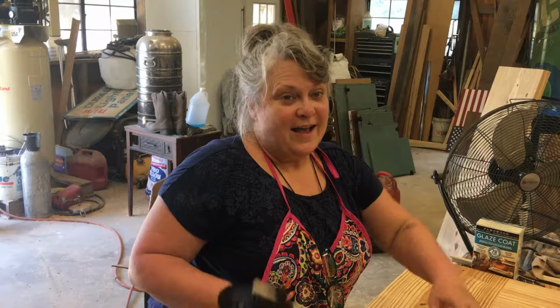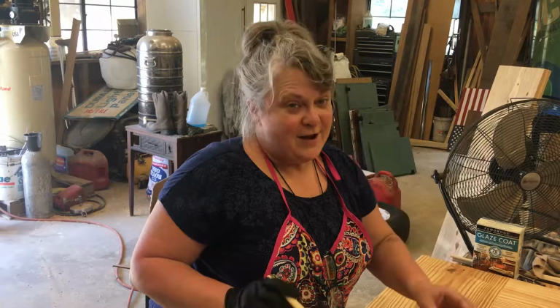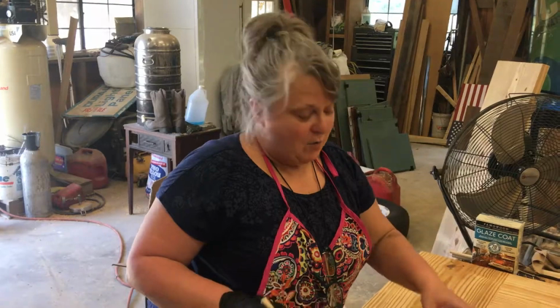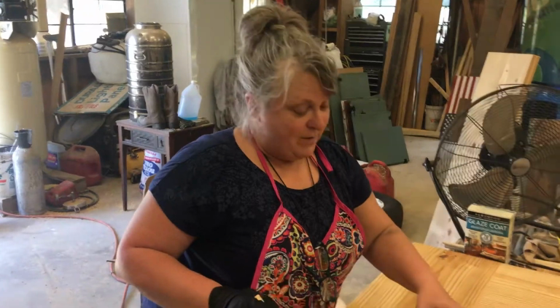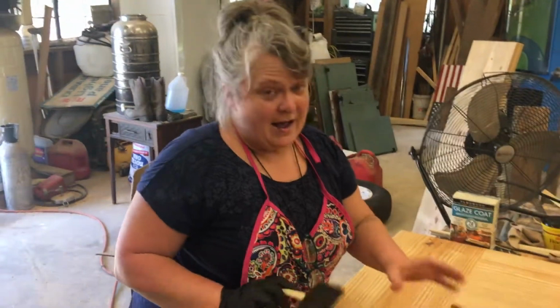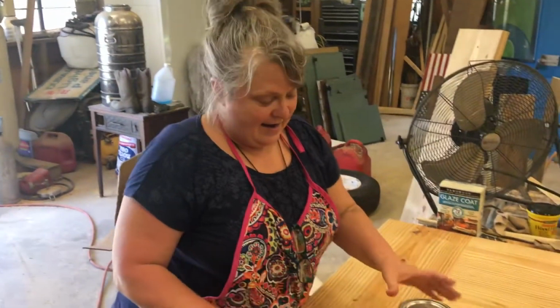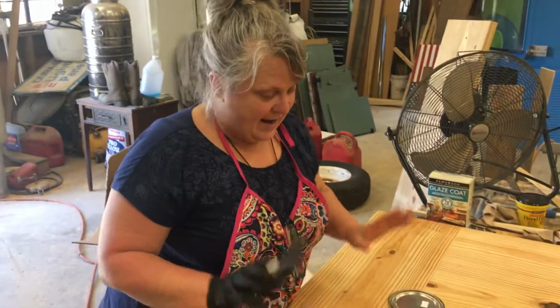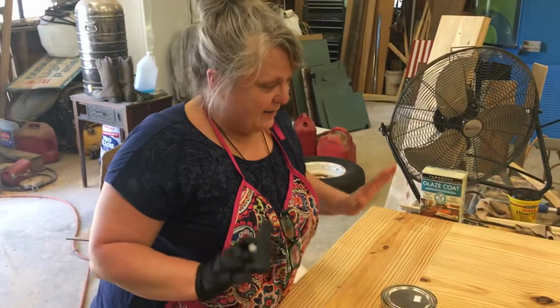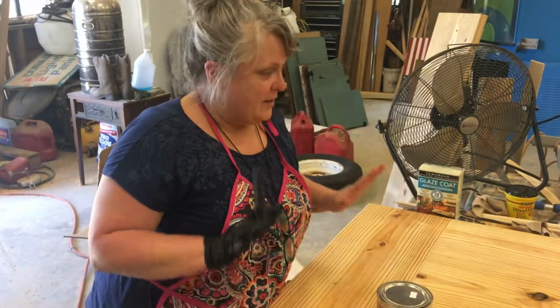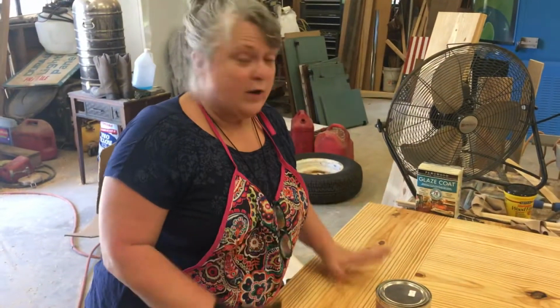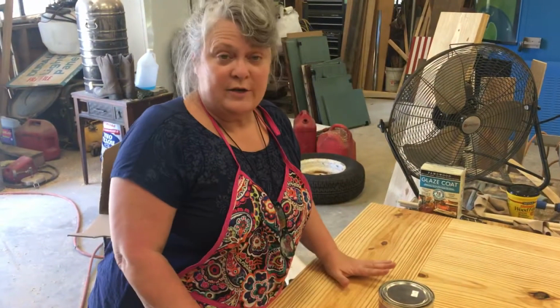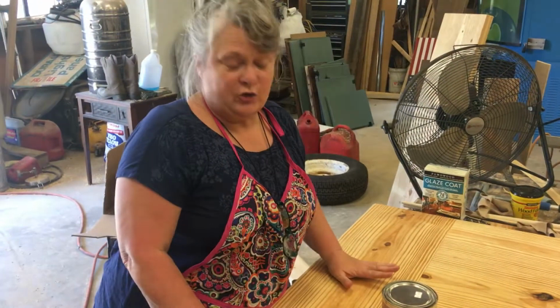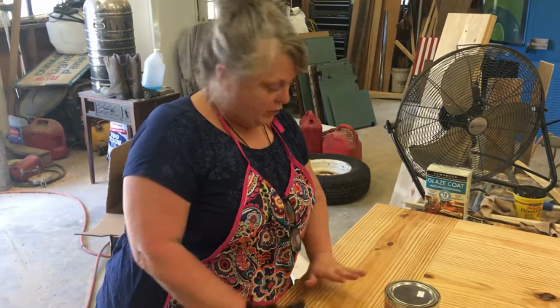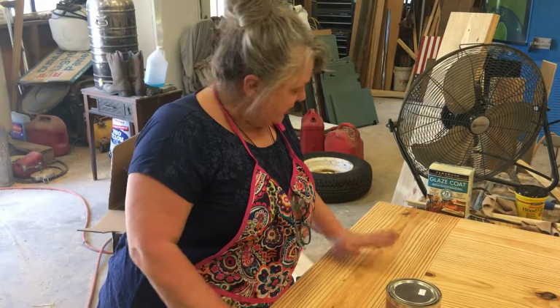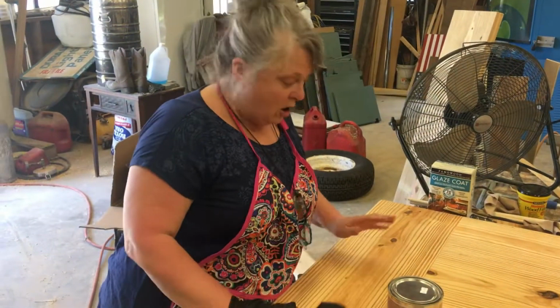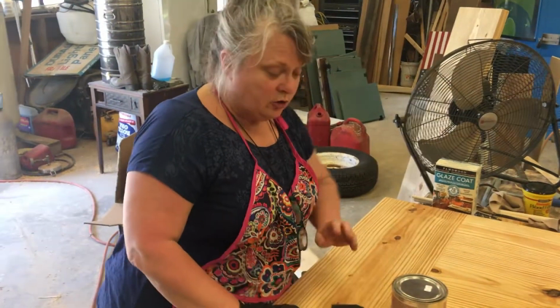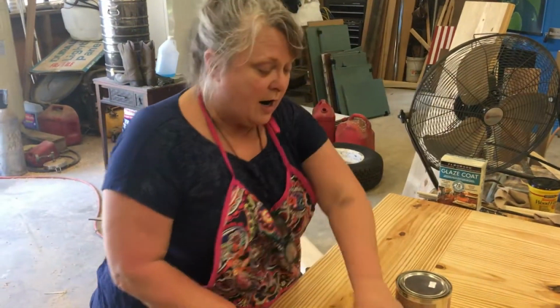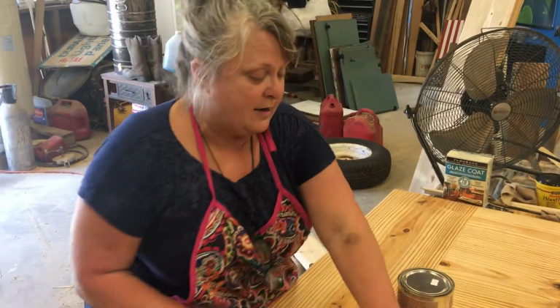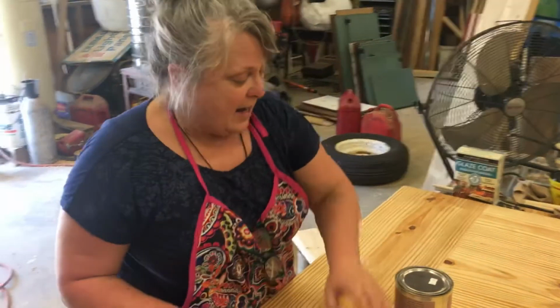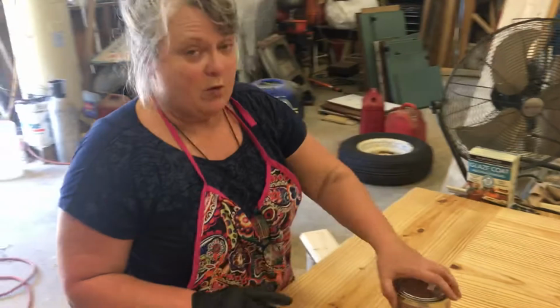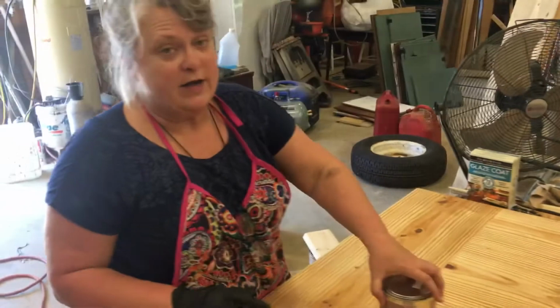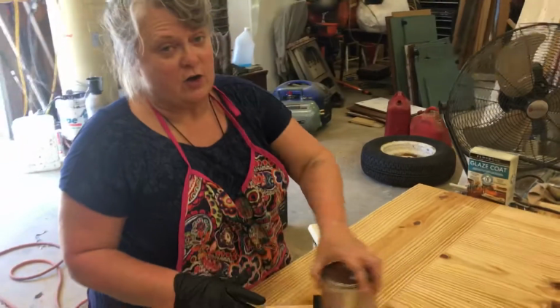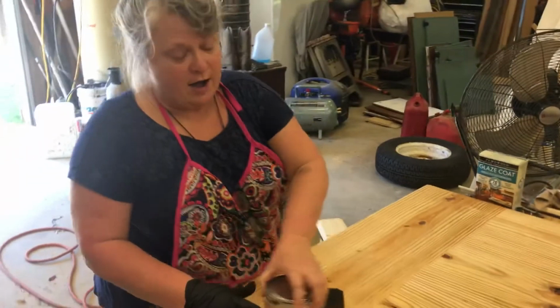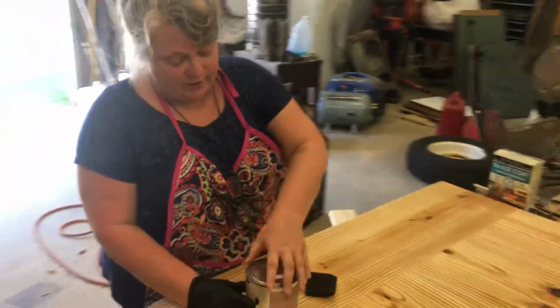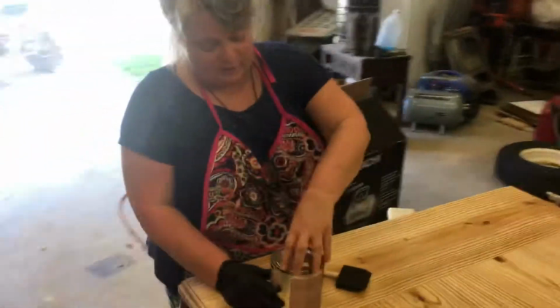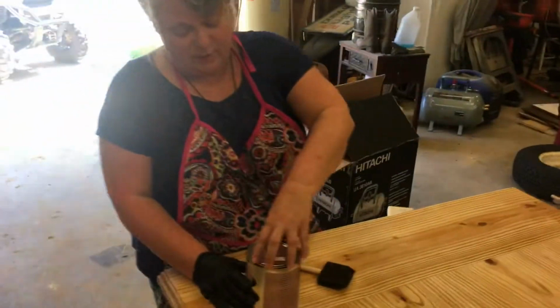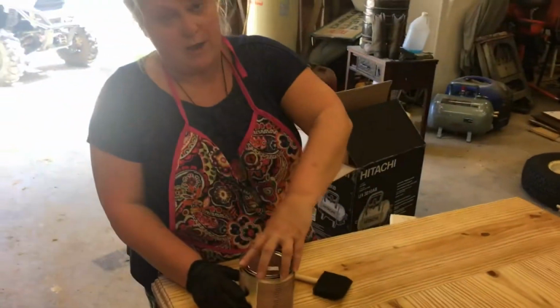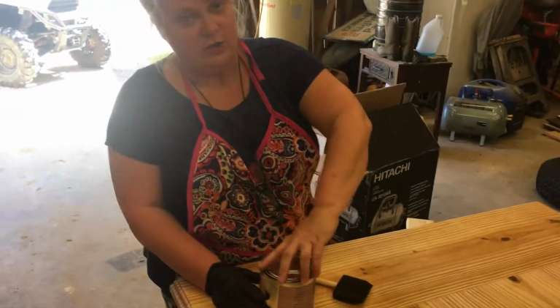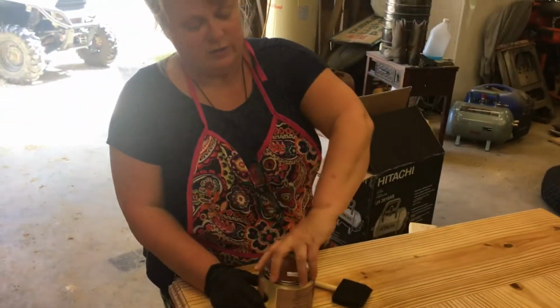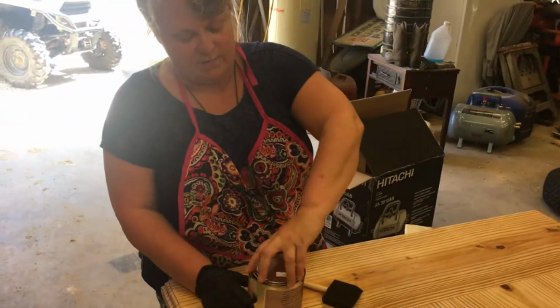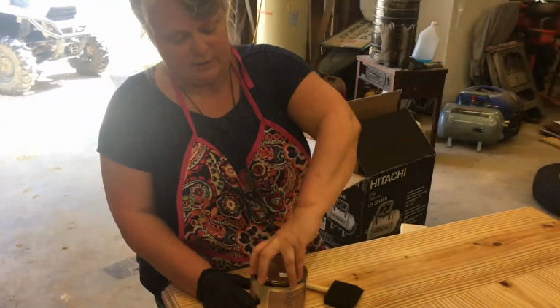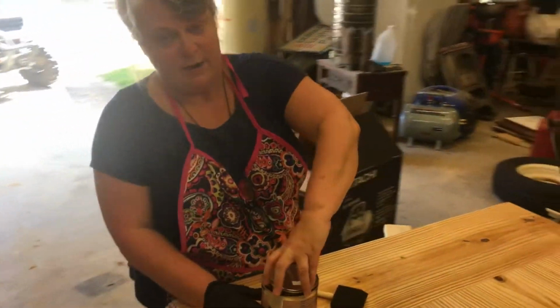Hey y'all, we're back. The wood conditioner is all dried and we're ready to try out the No Pain Gel Stain by Dixie Bell.